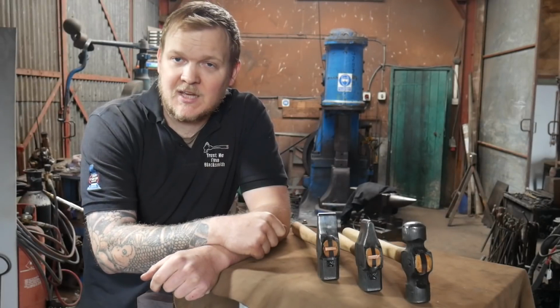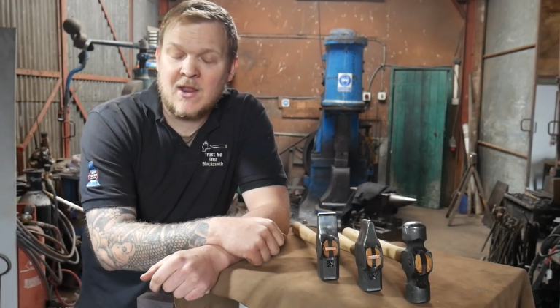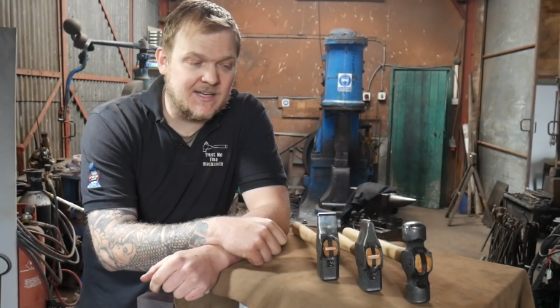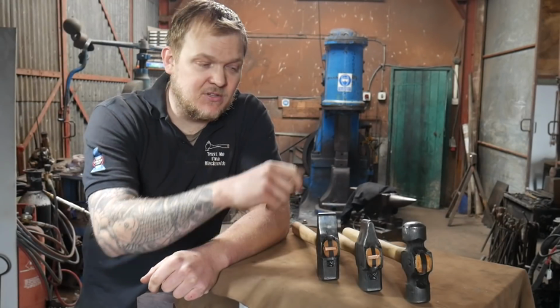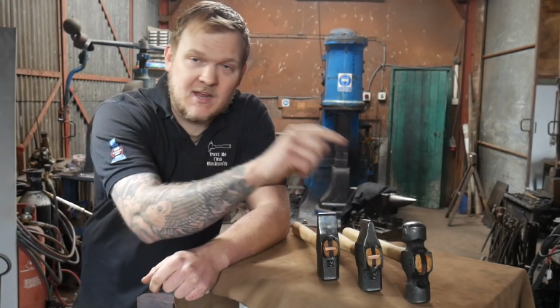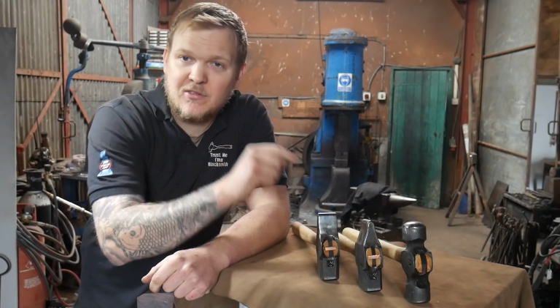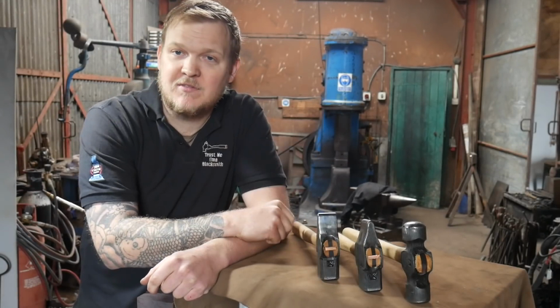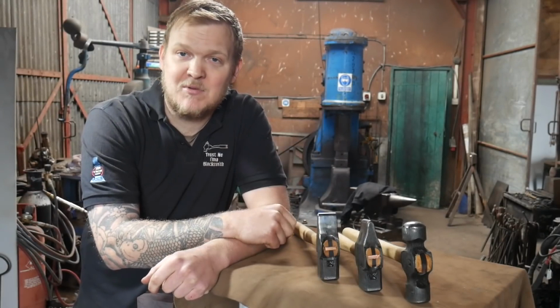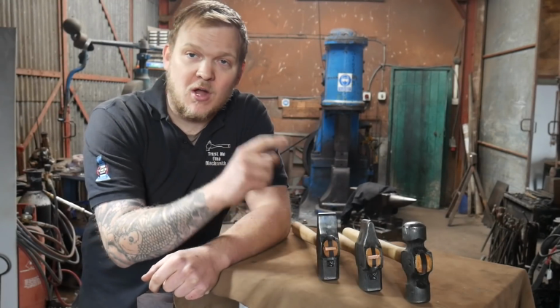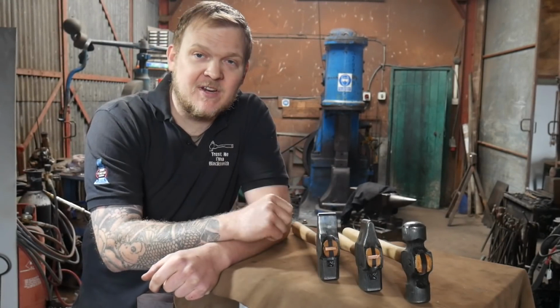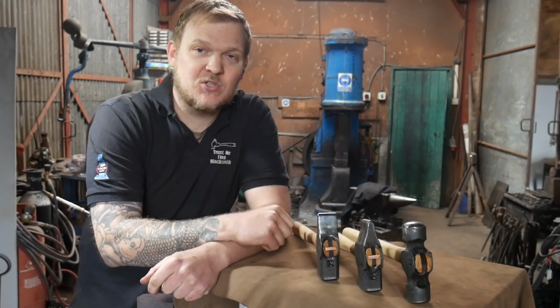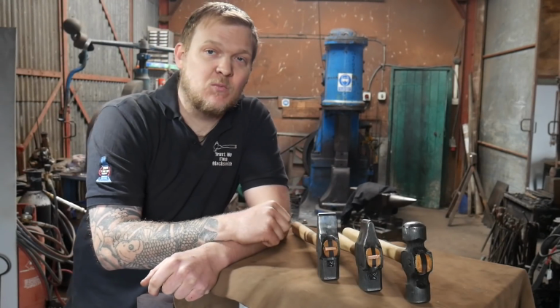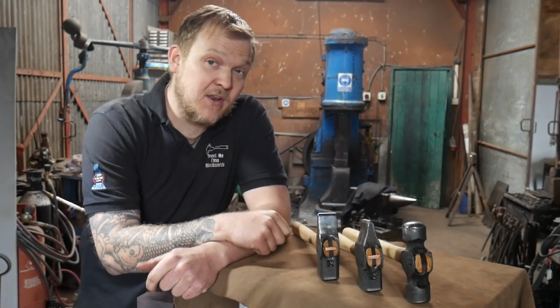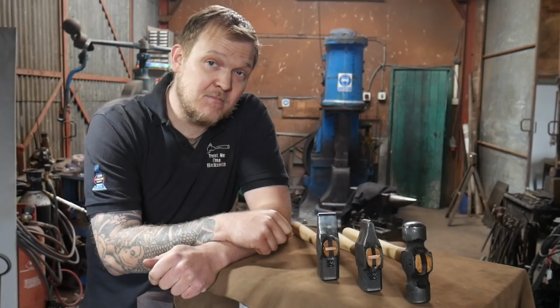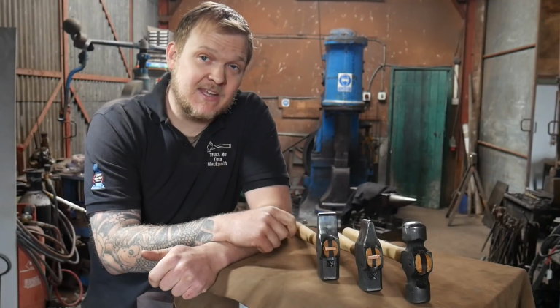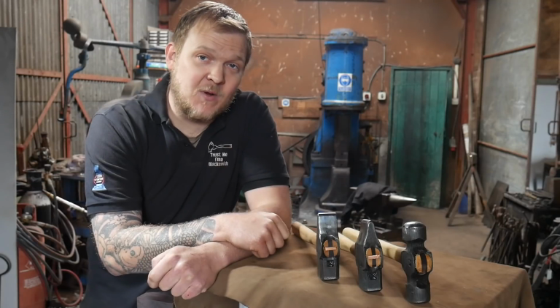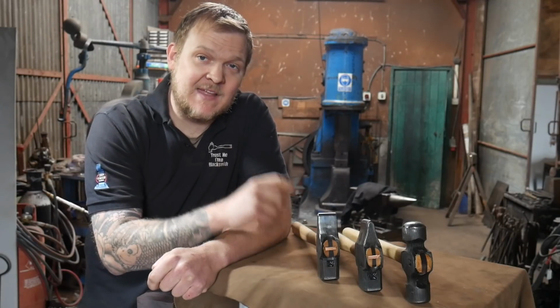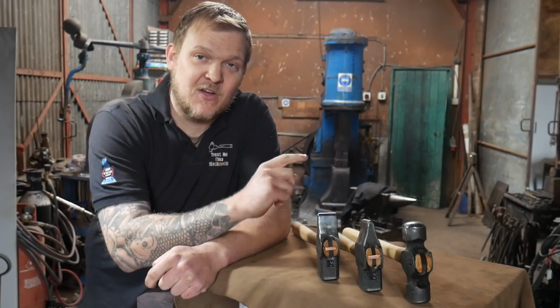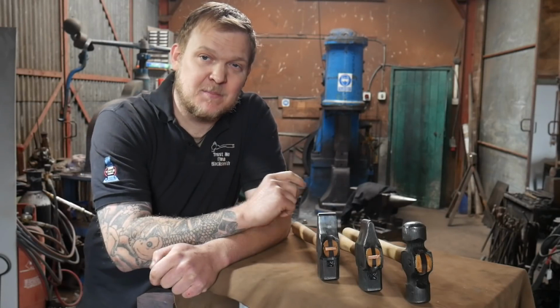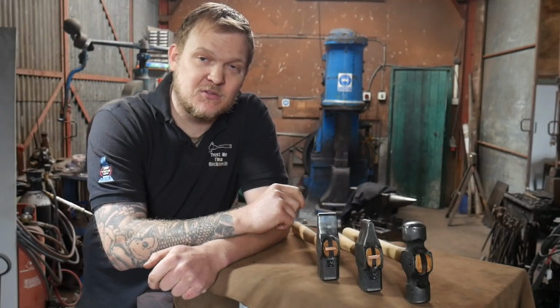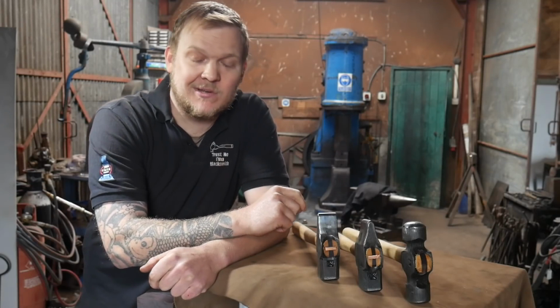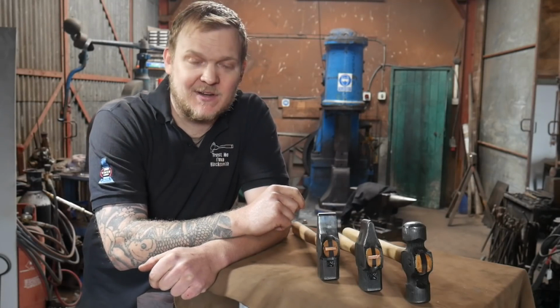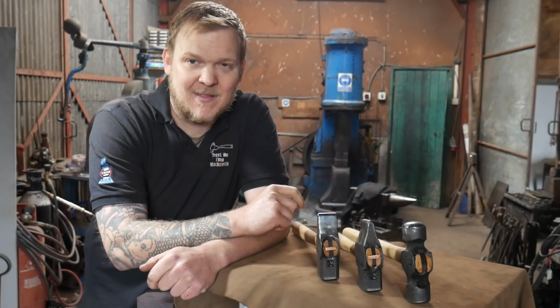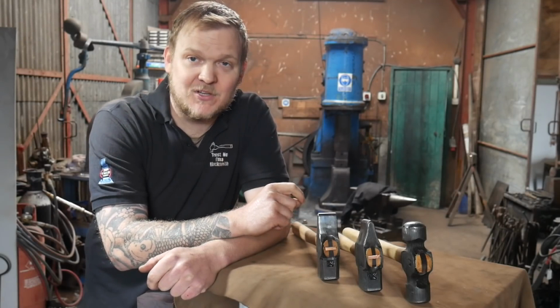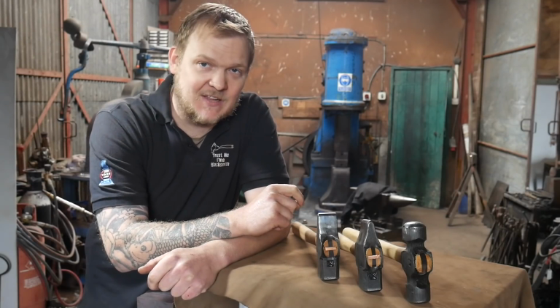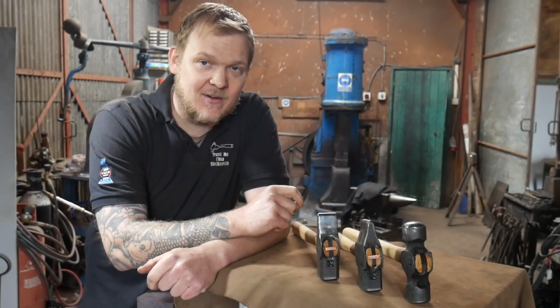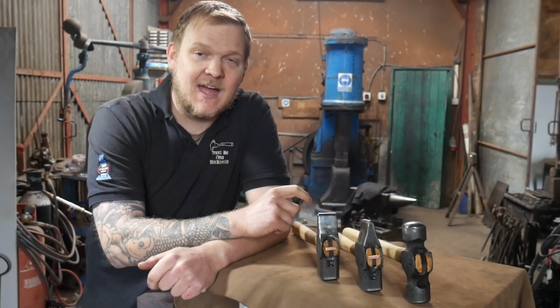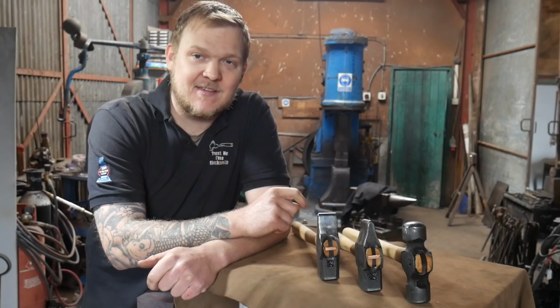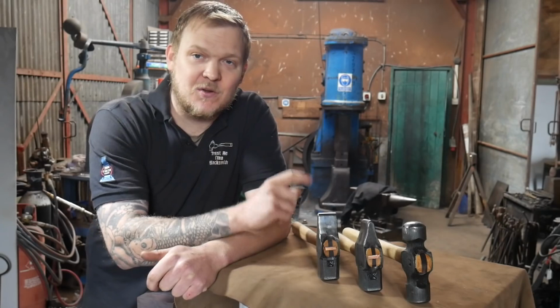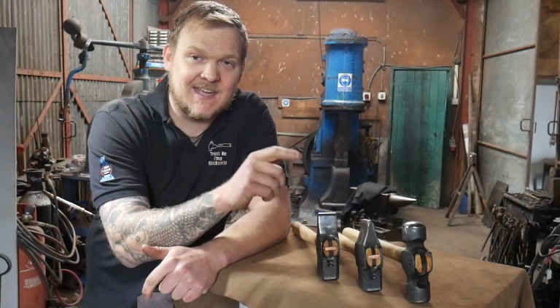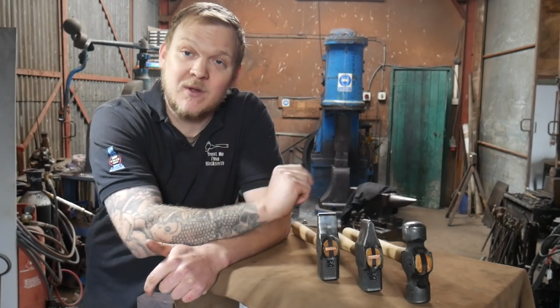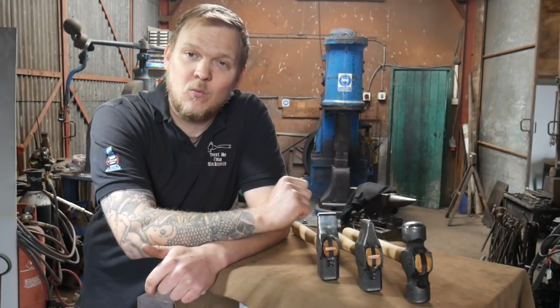Stay tuned to the end of the video and I'll tell you how you can win one of these hammers. I've already told you how you can win one in a giveaway in the first episode, so if you'd like to find out about that one go and check that out. In this episode I'll be telling you how you can win one of the others.